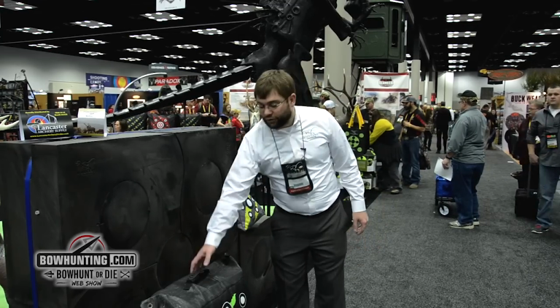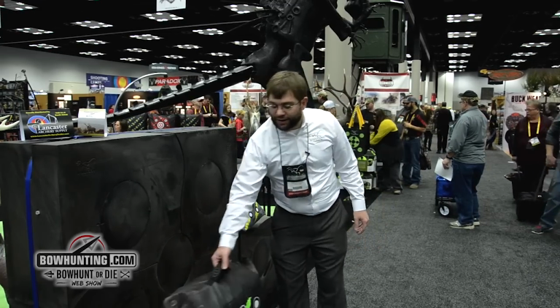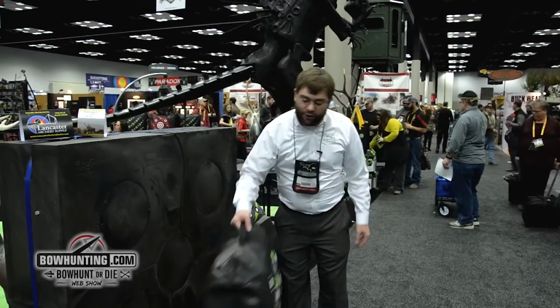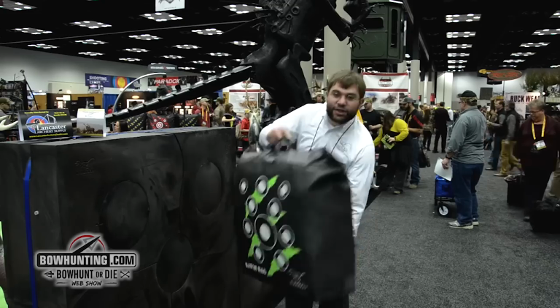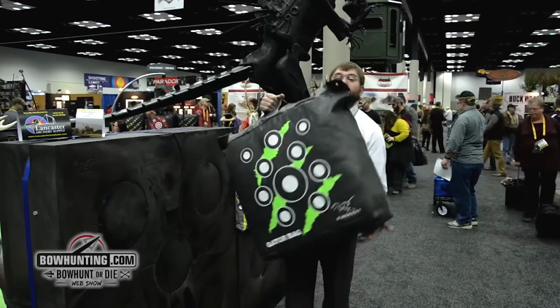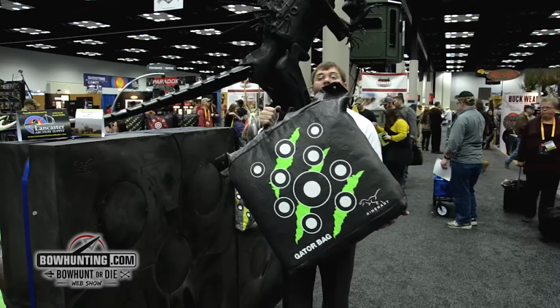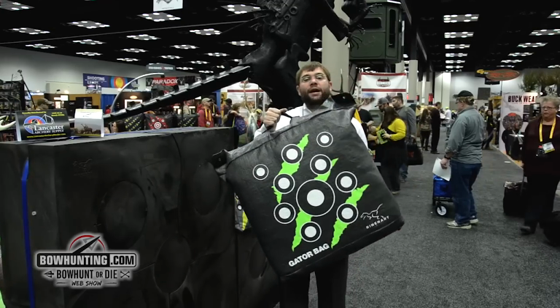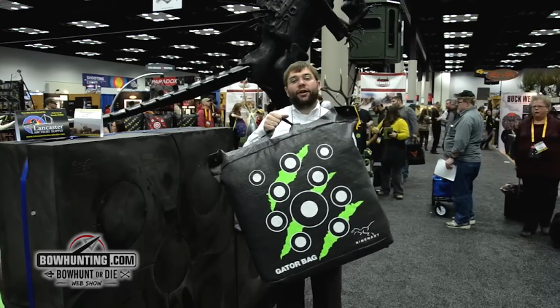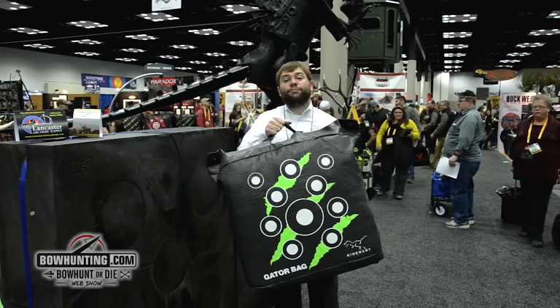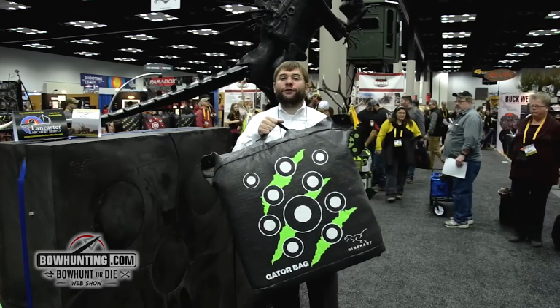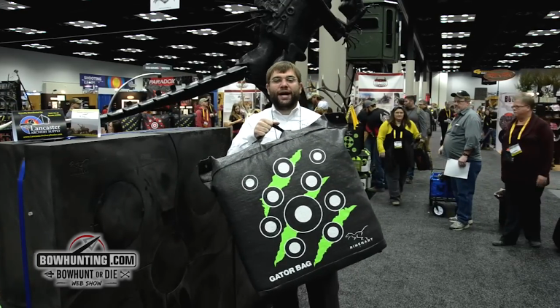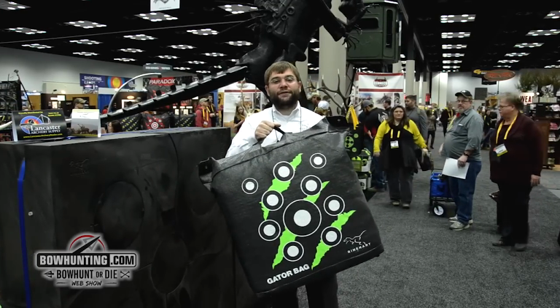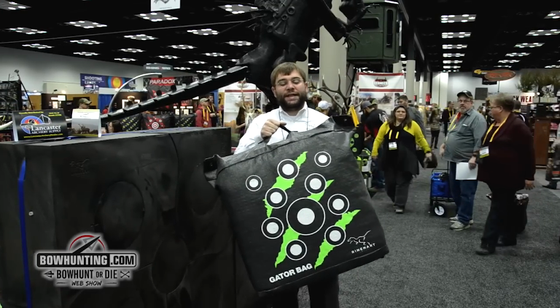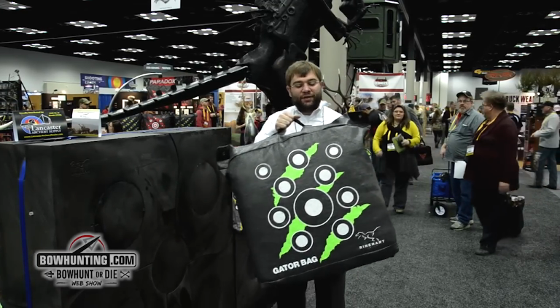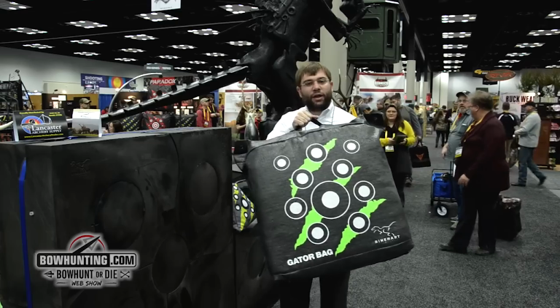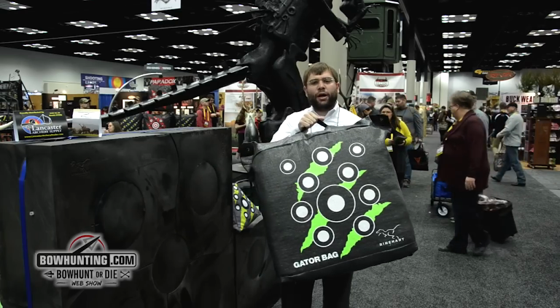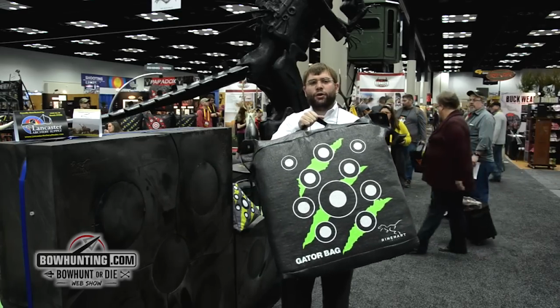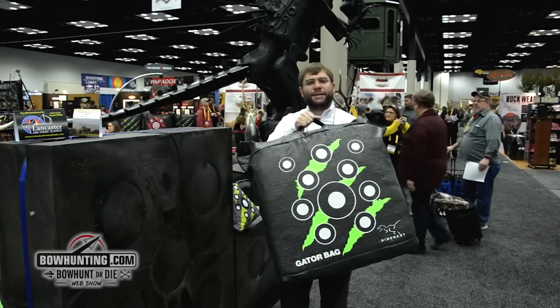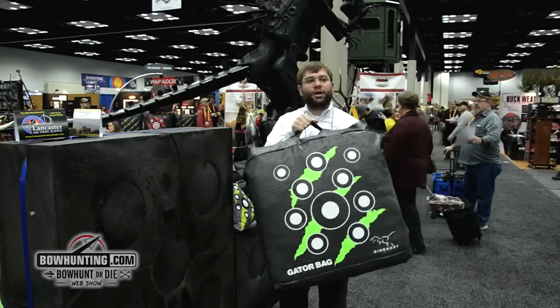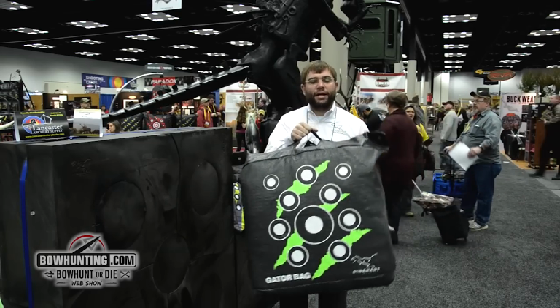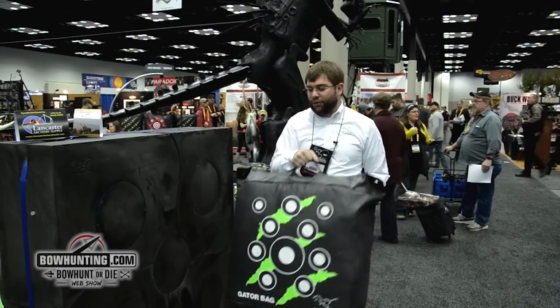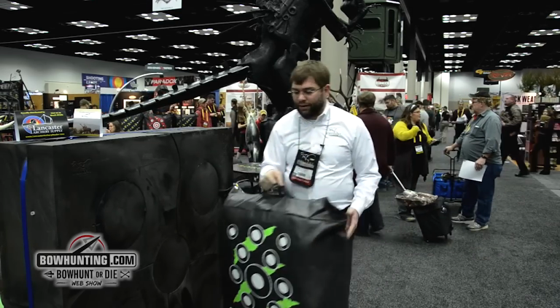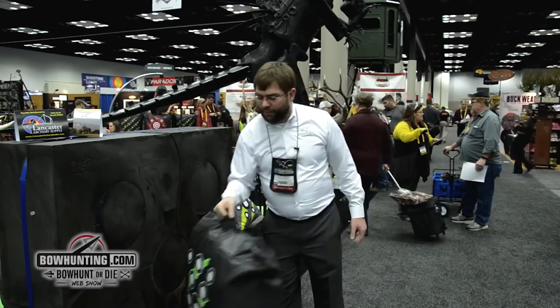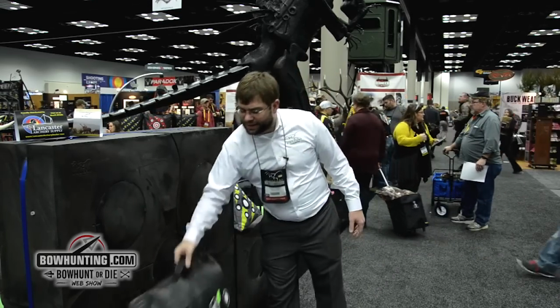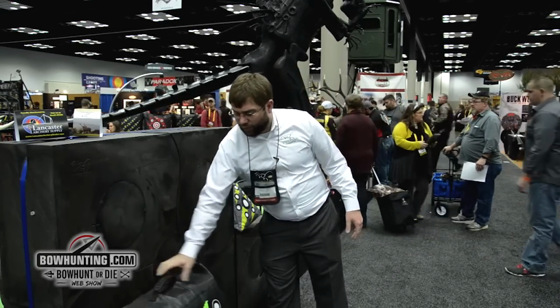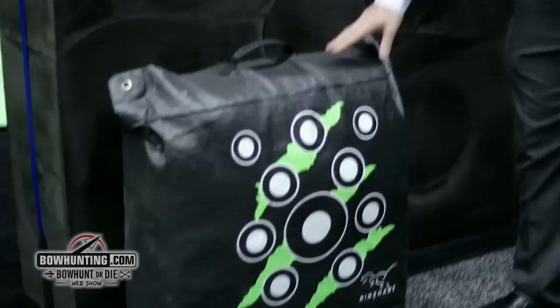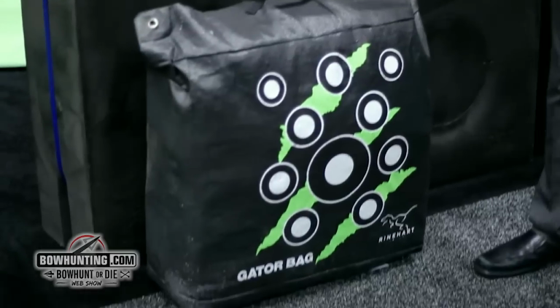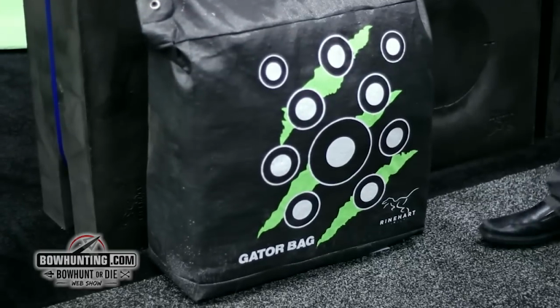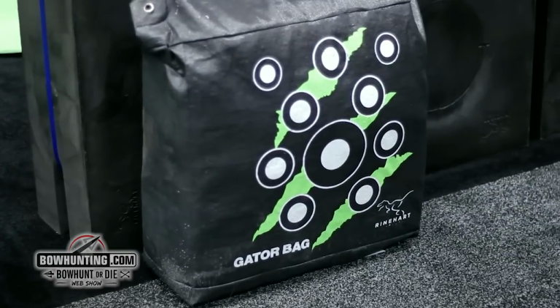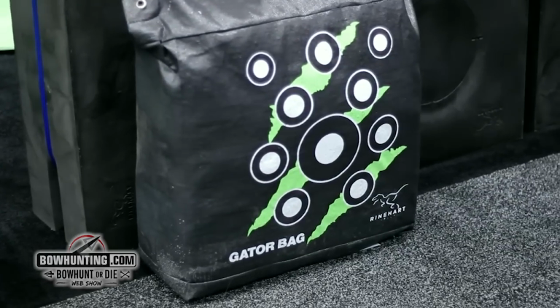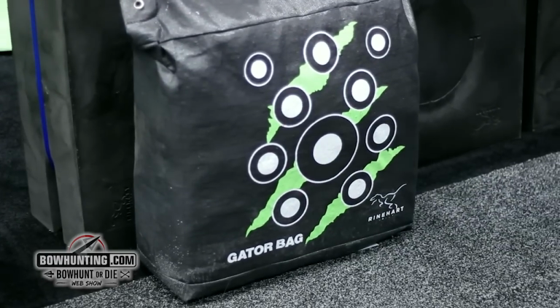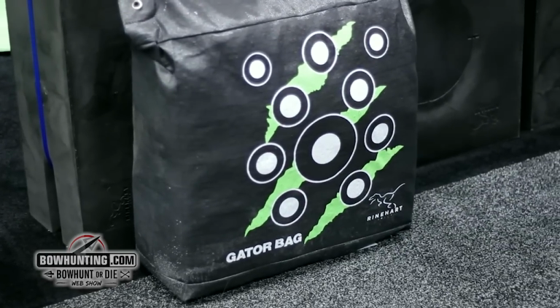First thing I'd like to show you is our new Gator bag. The Gator bag is brand new for 2015. This target is our new price point target to come in and stop all arrows, all field points, no matter what their speed.